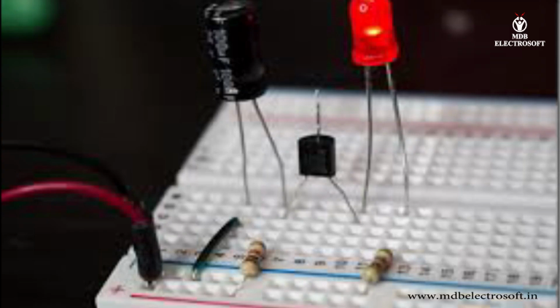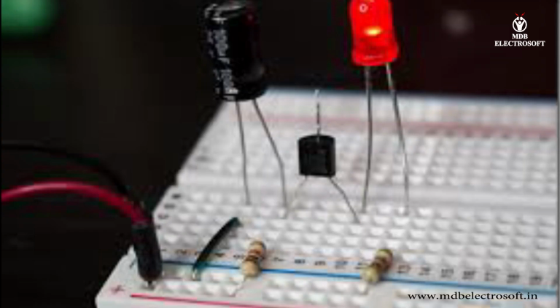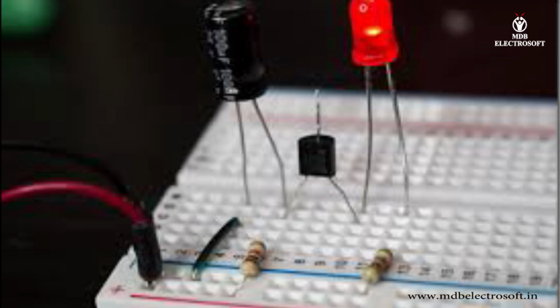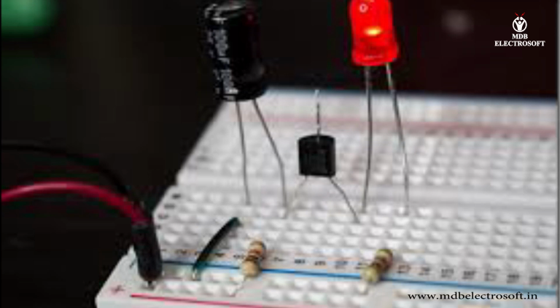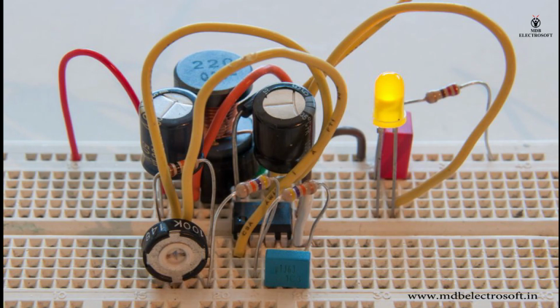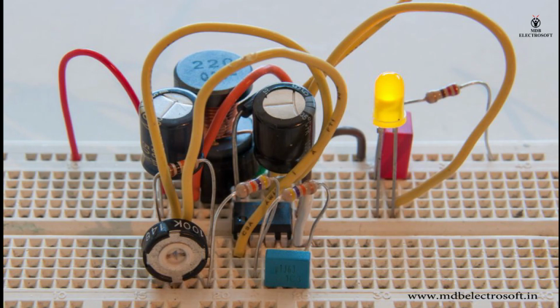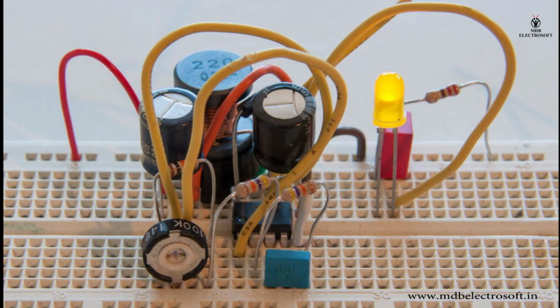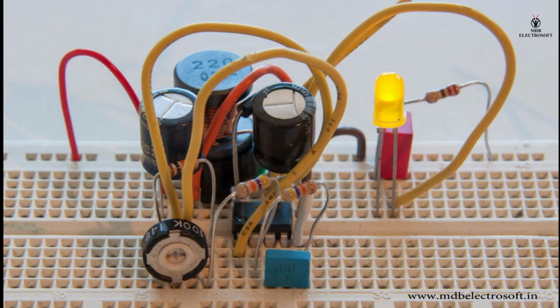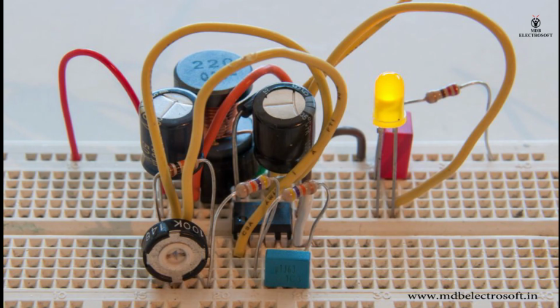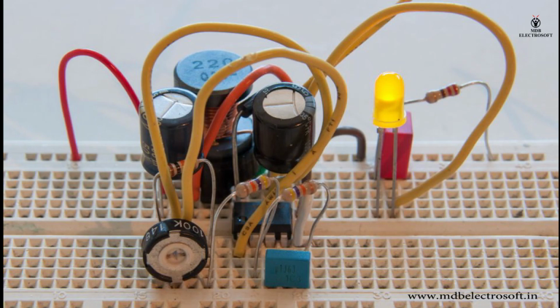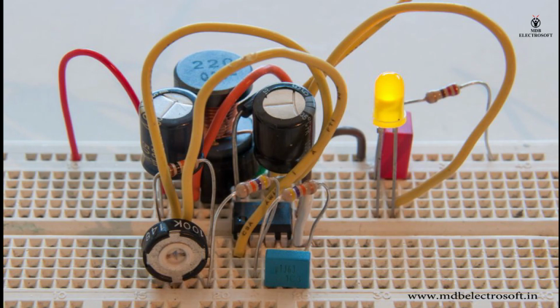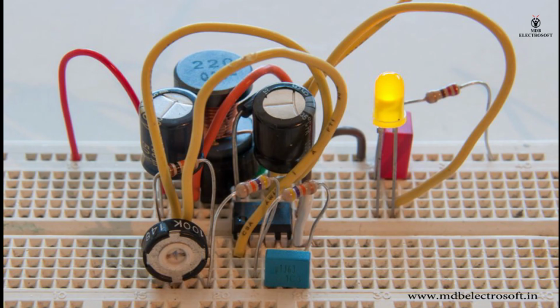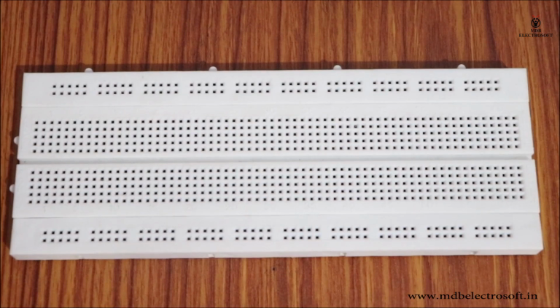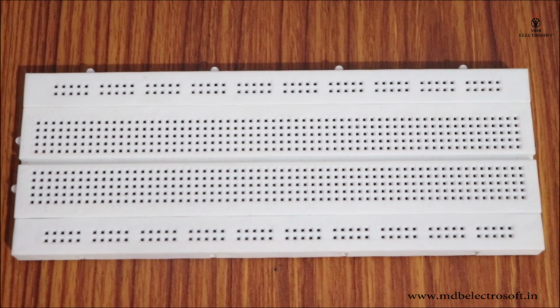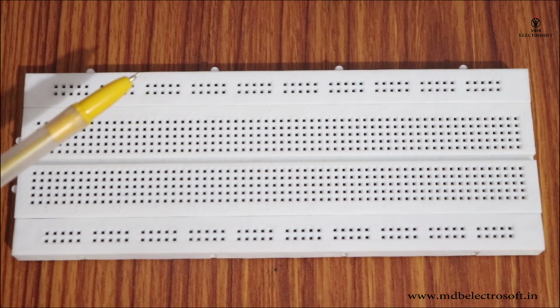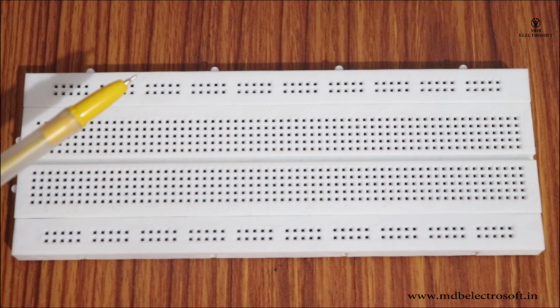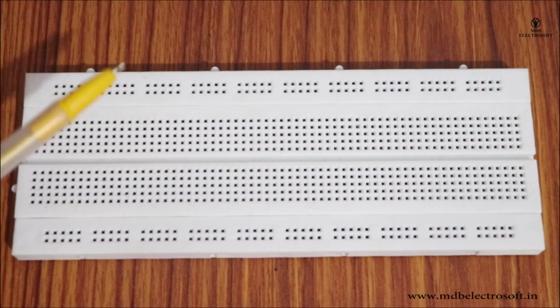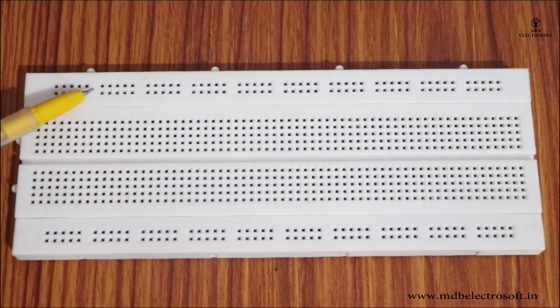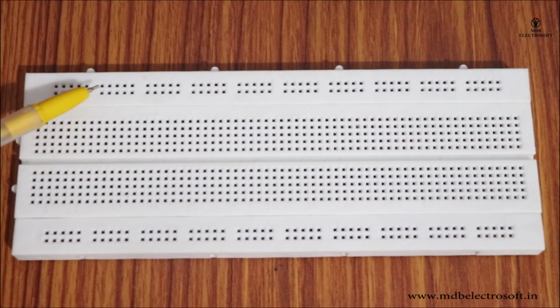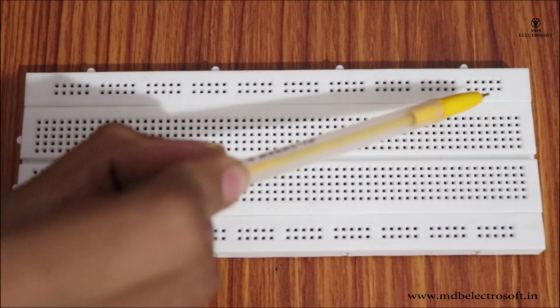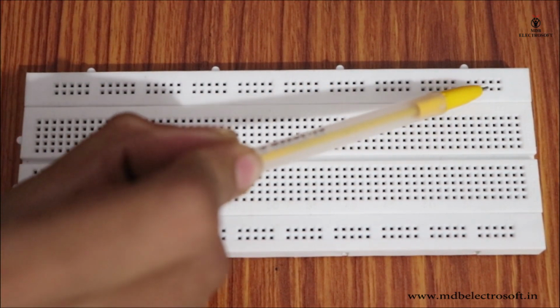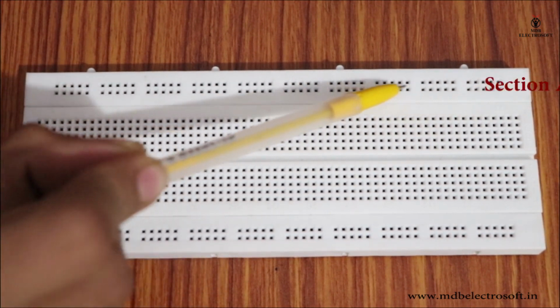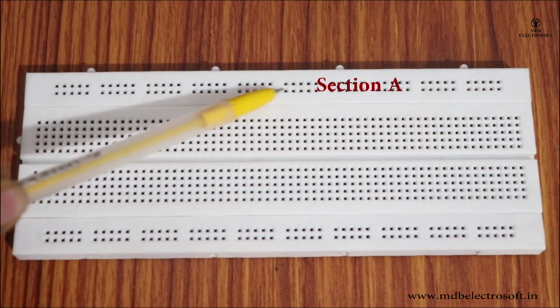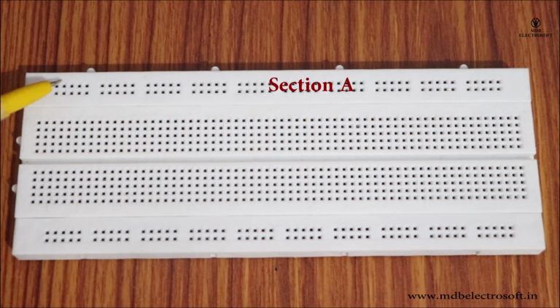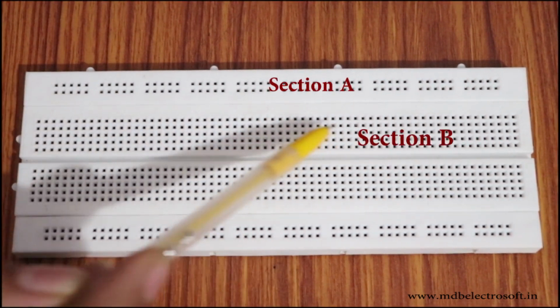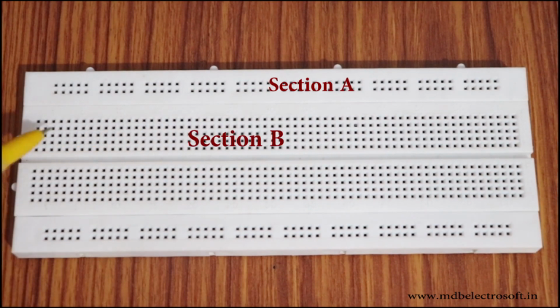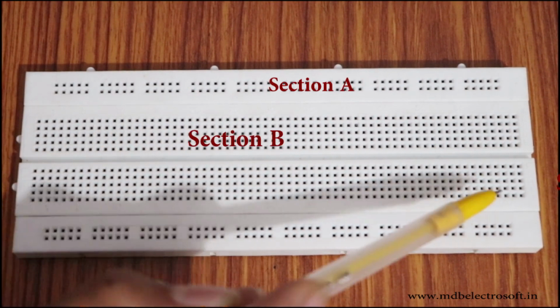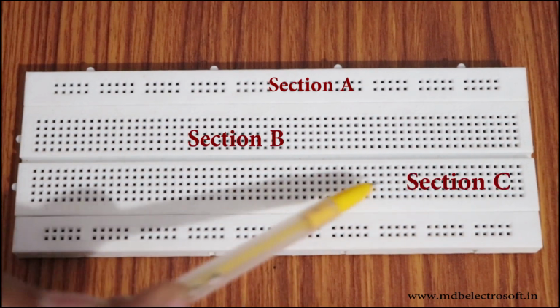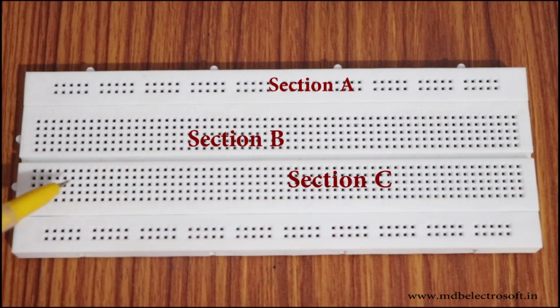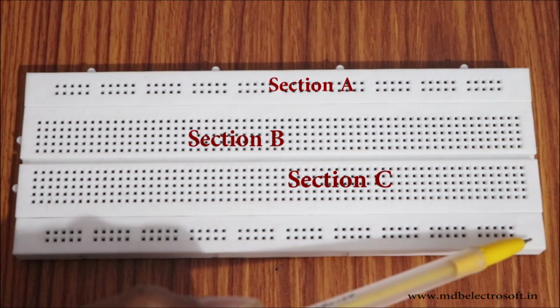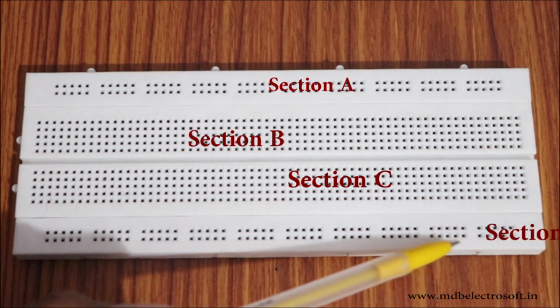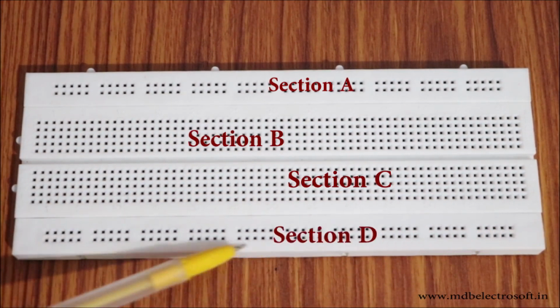Almost all components with leads will work with a breadboard. Let us divide the breadboard into different sections — let's call them section A, section B, section C, and section D.